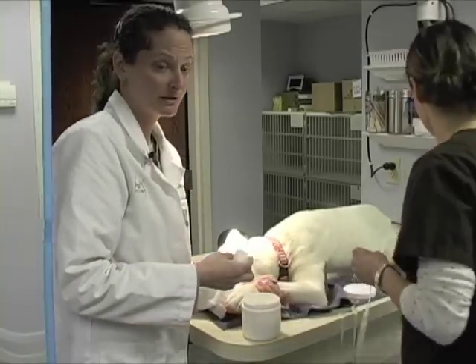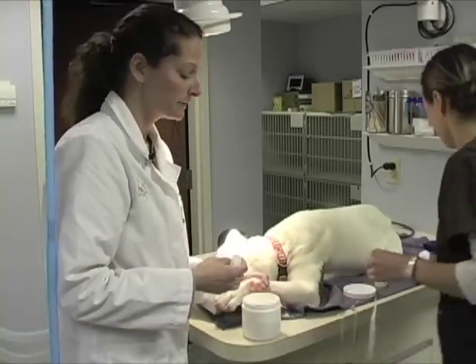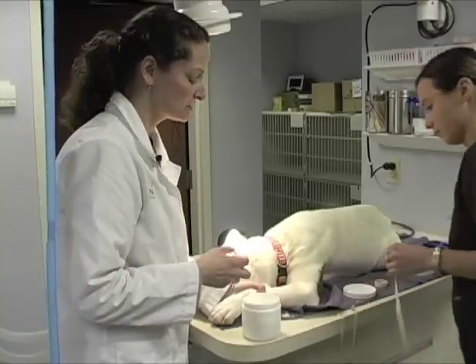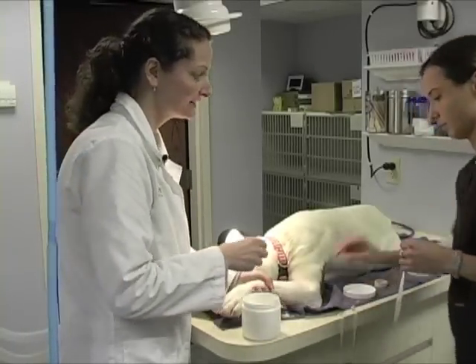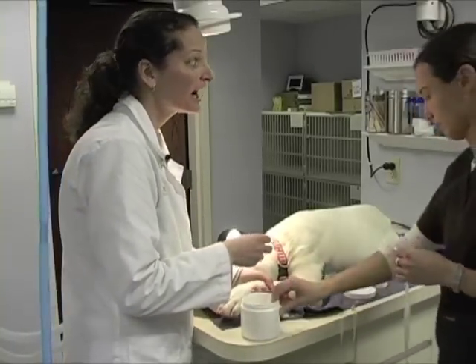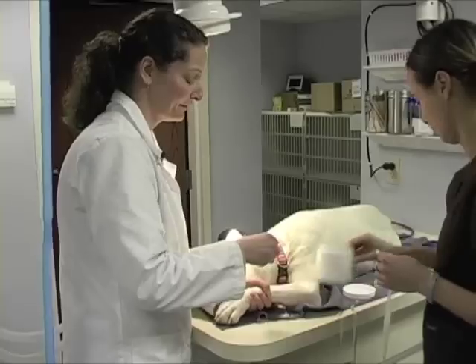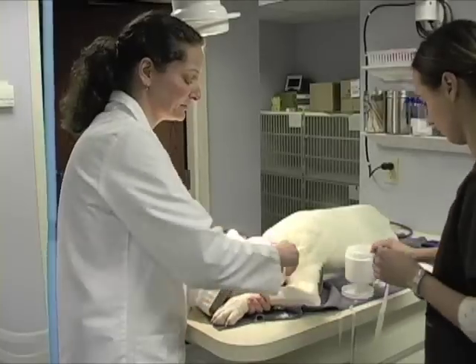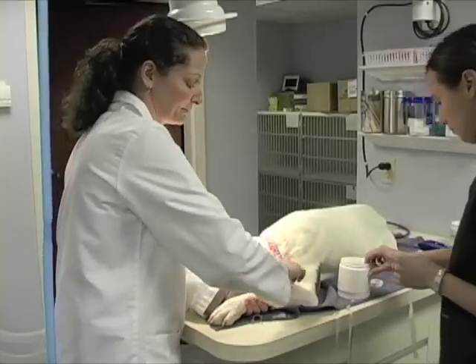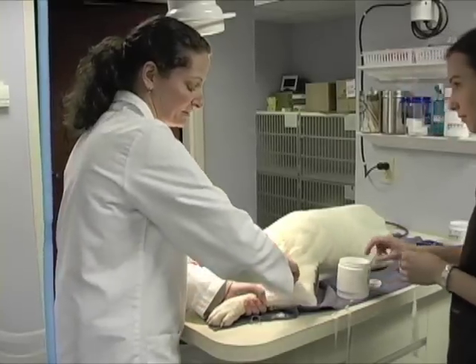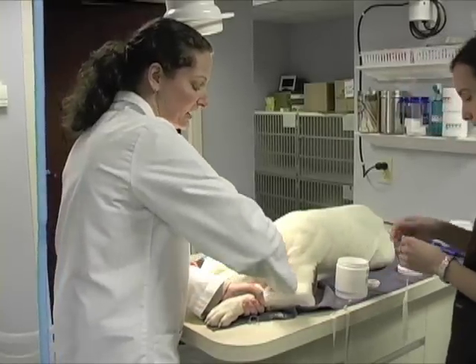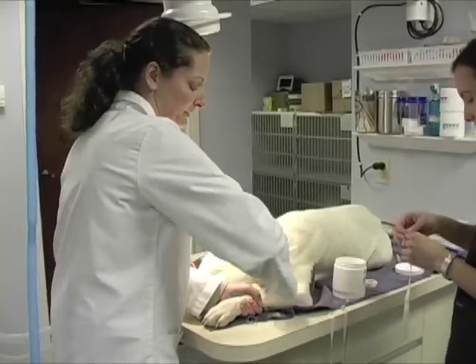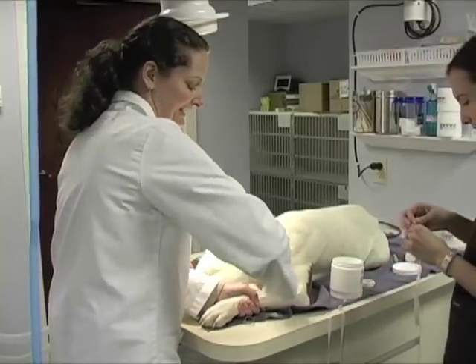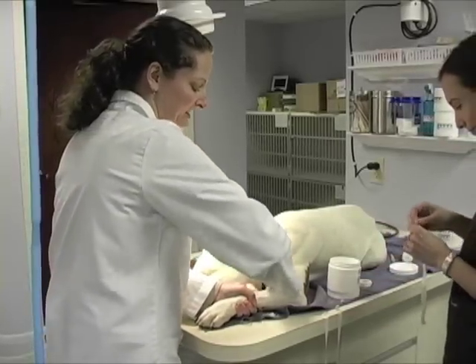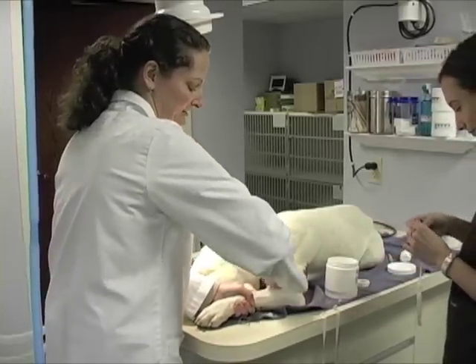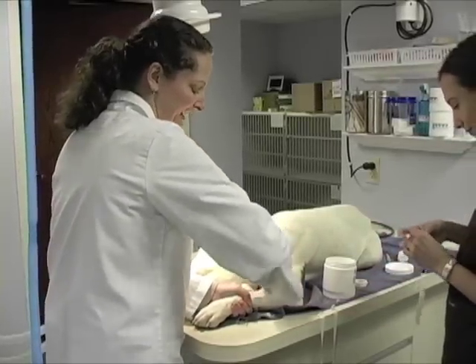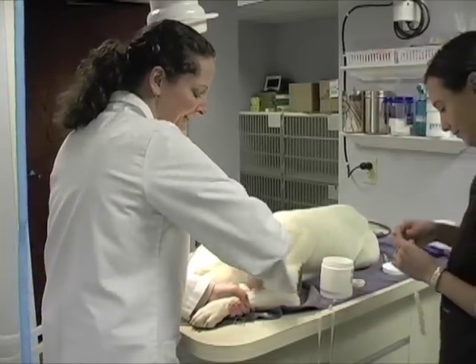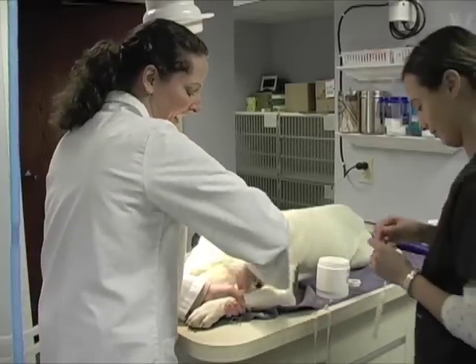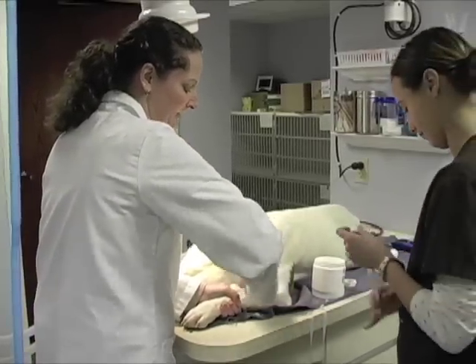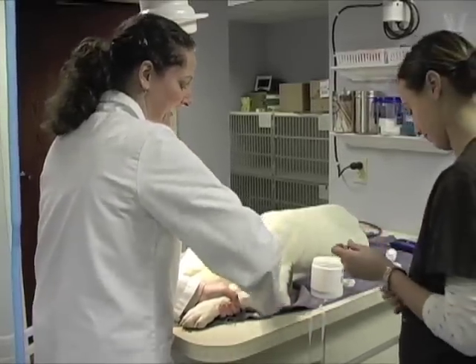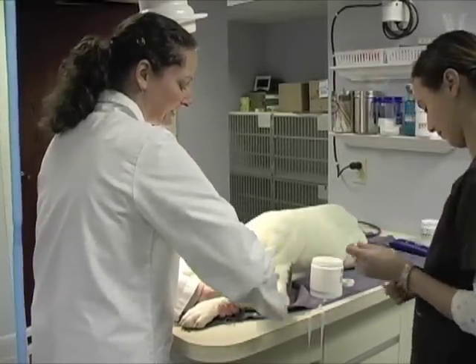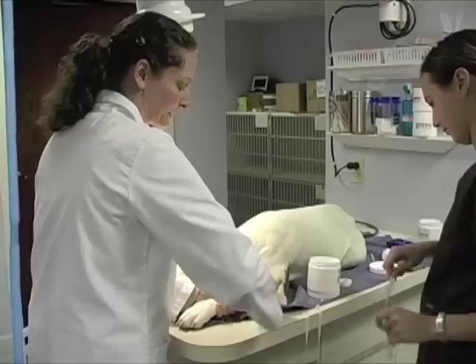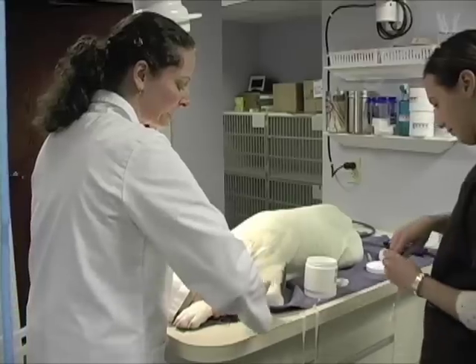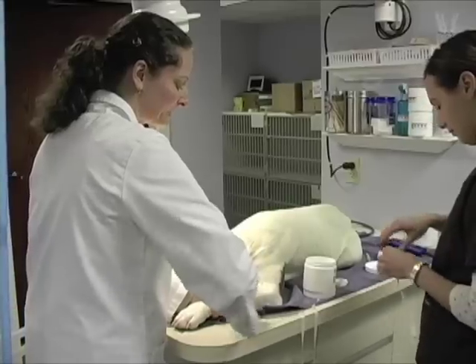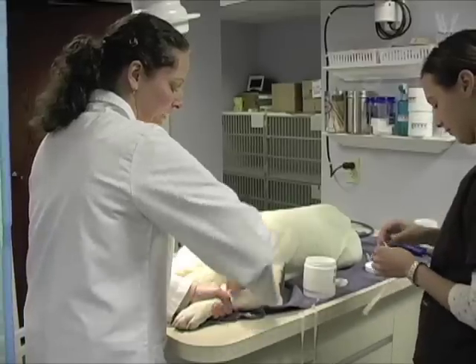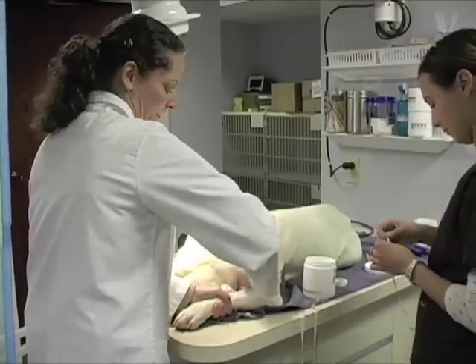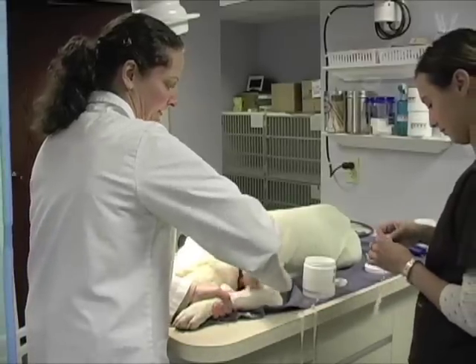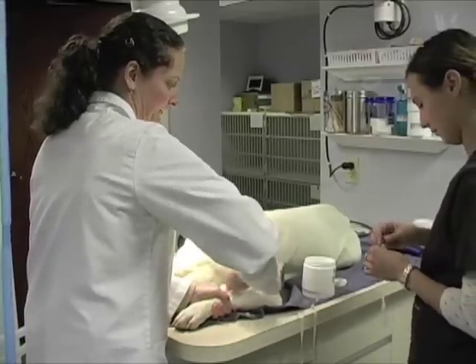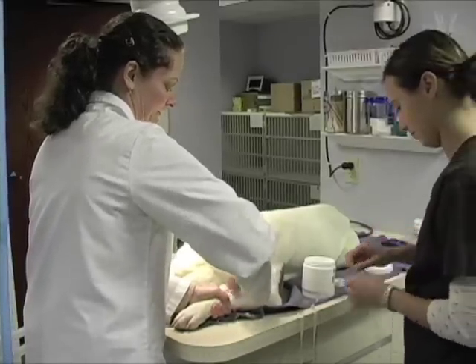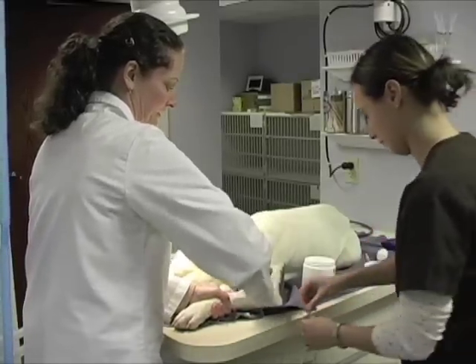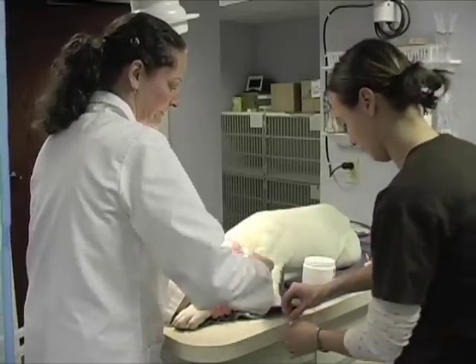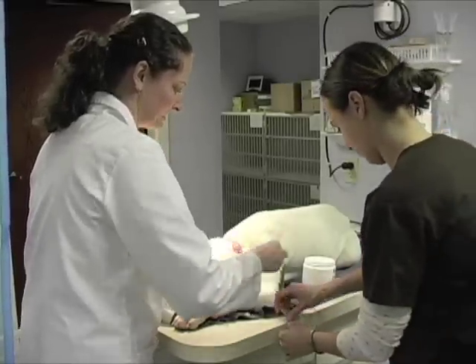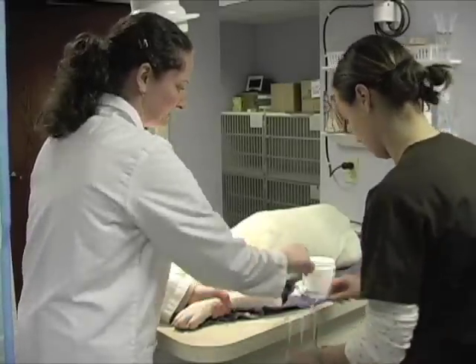We want to make sure she gets her IV fluids during the procedure. We don't want to take any chance. If there's any doubt at all that that catheter is working properly, we're going to place a new one because we don't ever take chances.